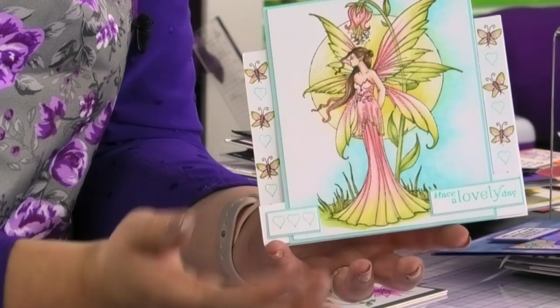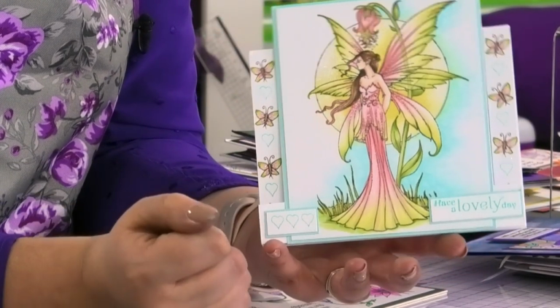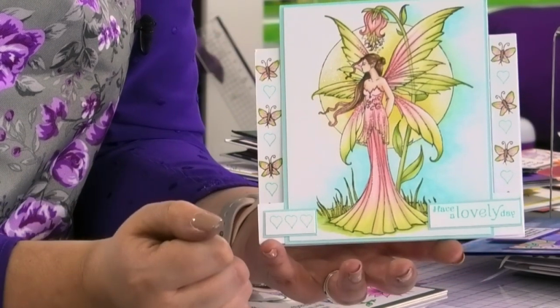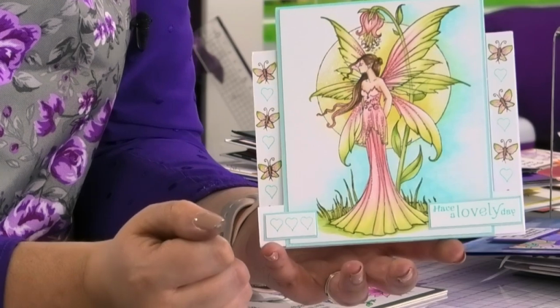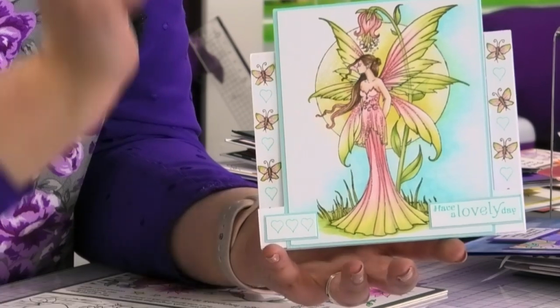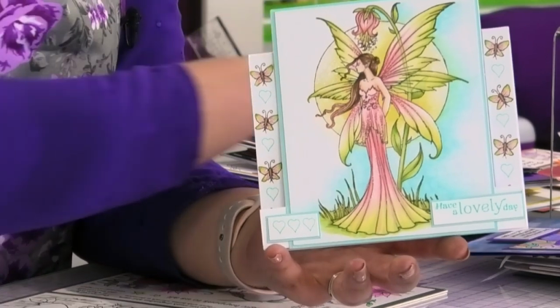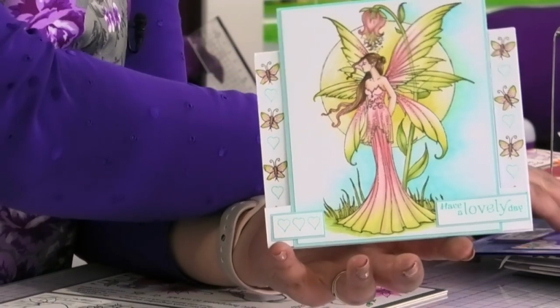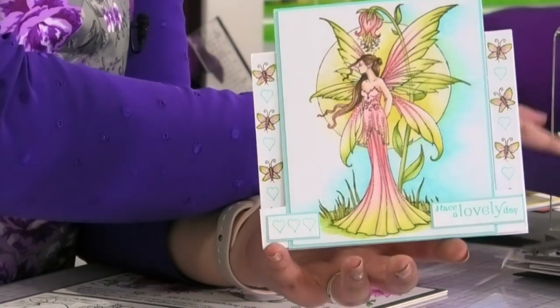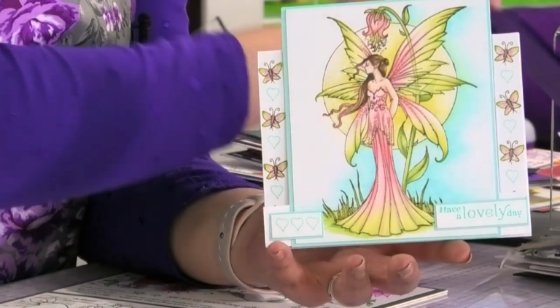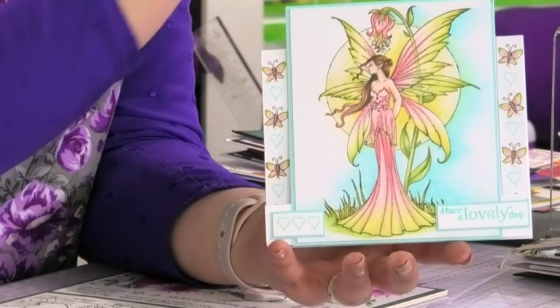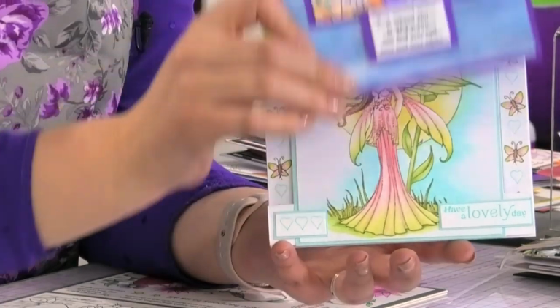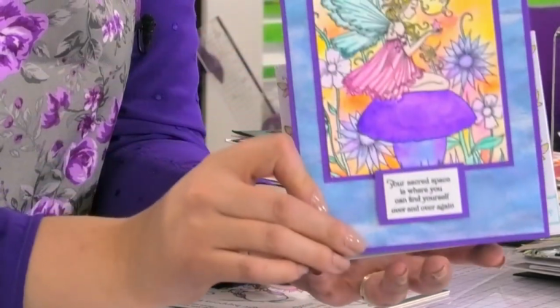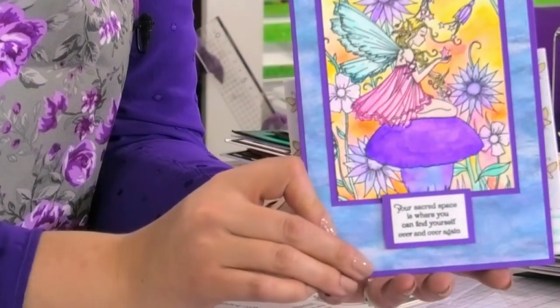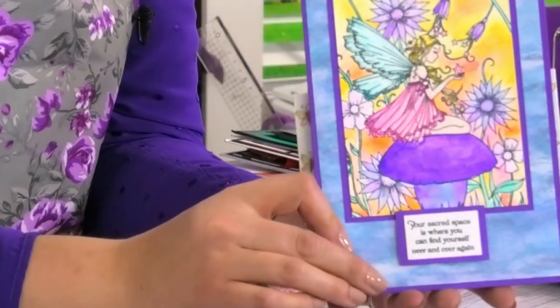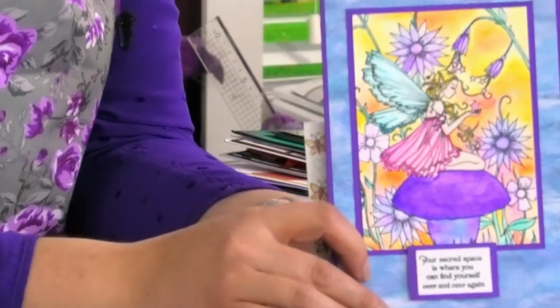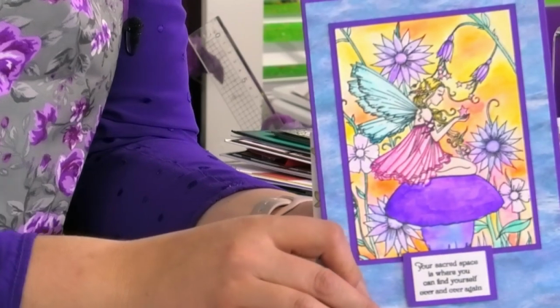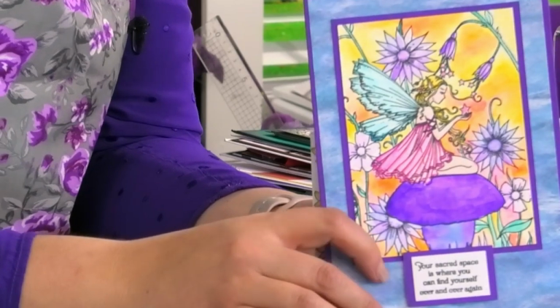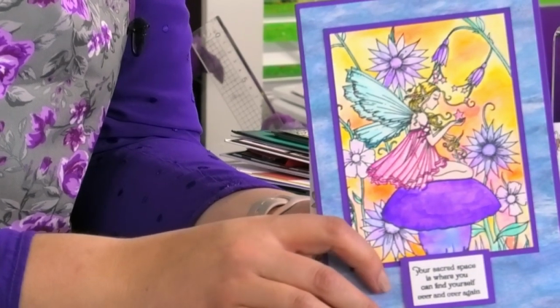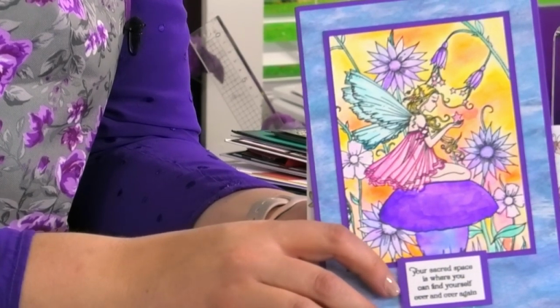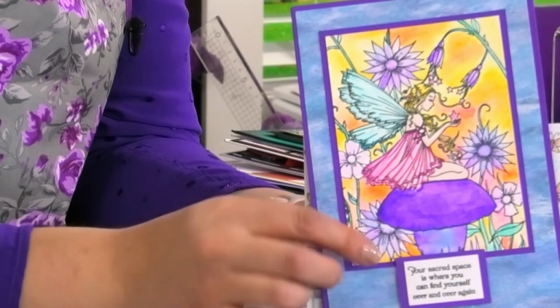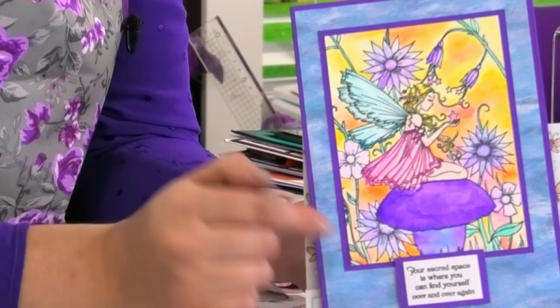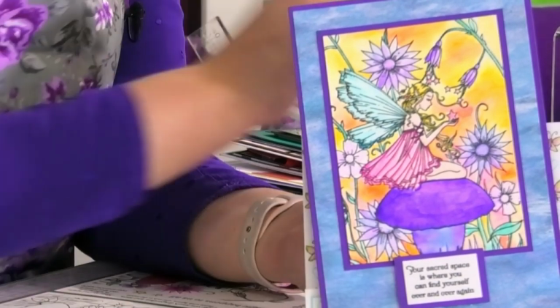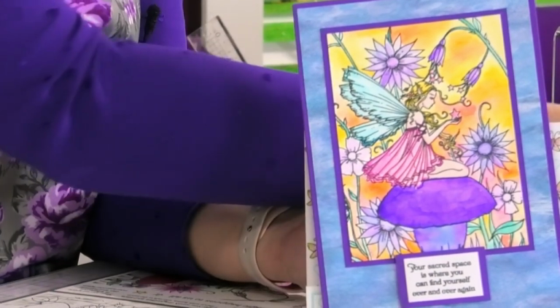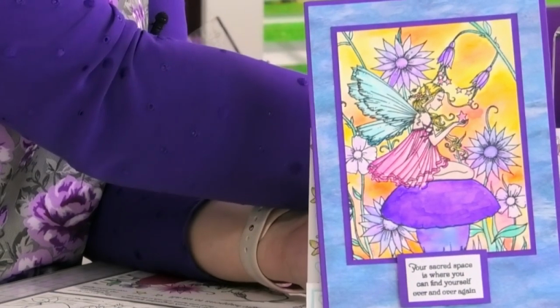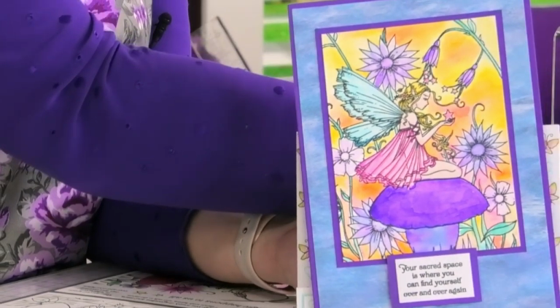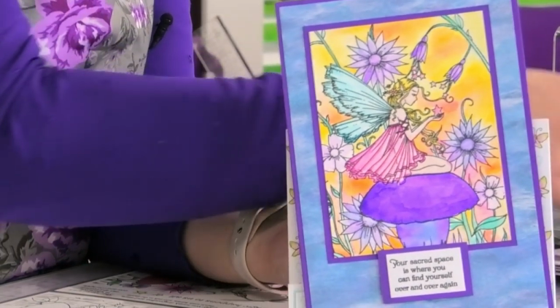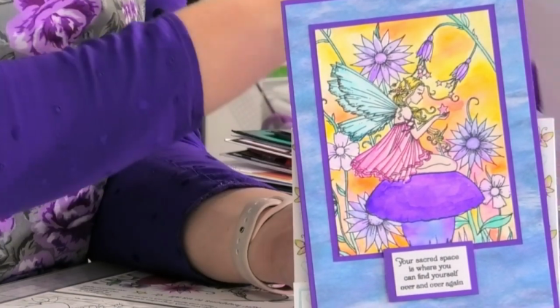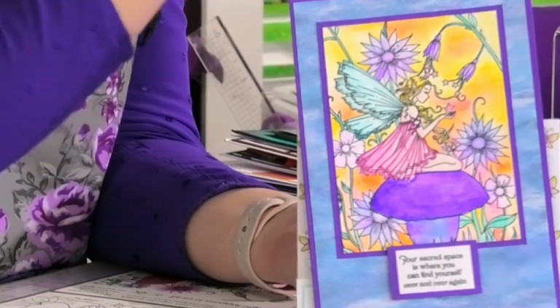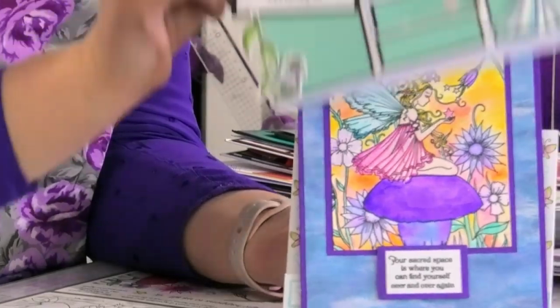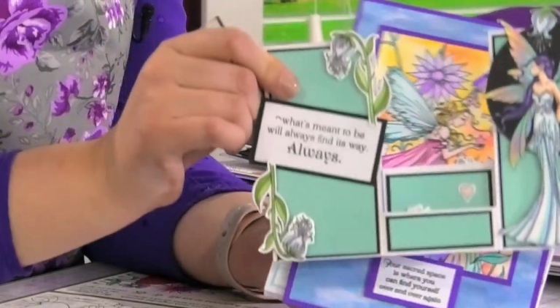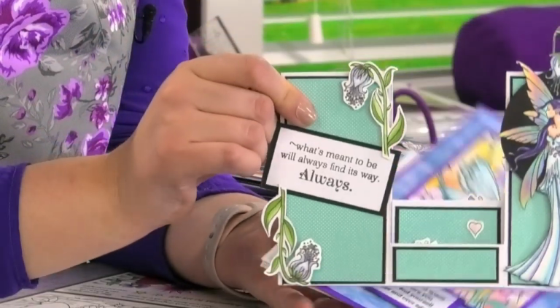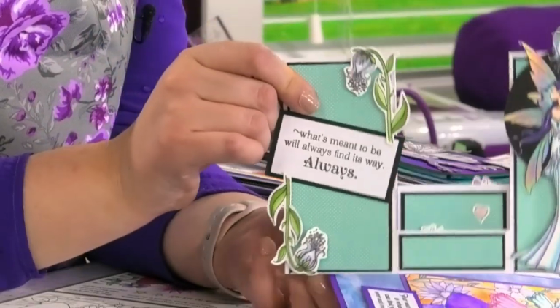You could be colouring these with your metallic inks, you could be colouring these with your tri-blend pens, you could be colouring them with your watercolours — whatever it is you want to colour them with, trust me these stamps are just literally made to be coloured.